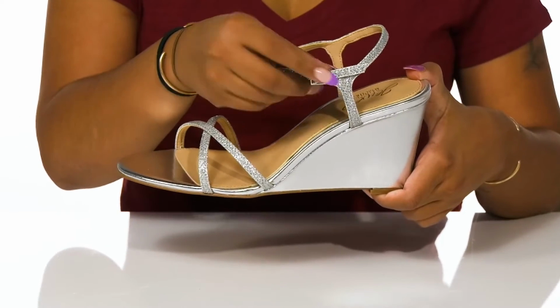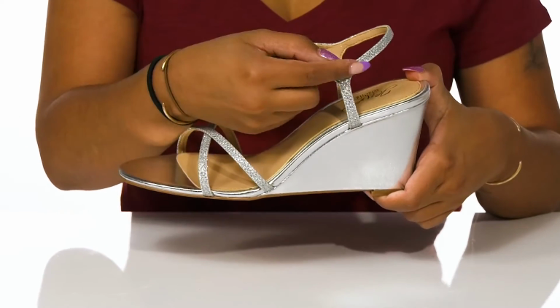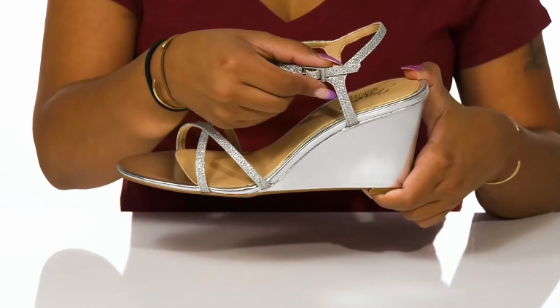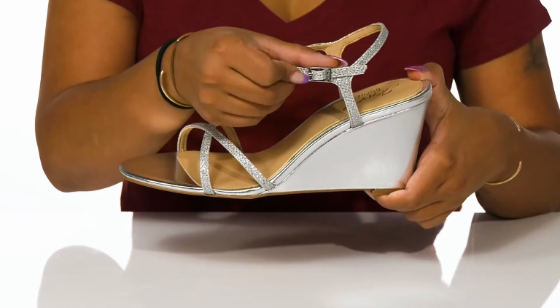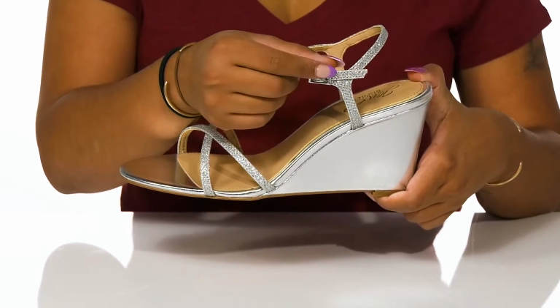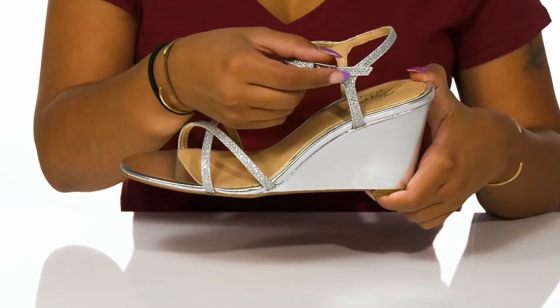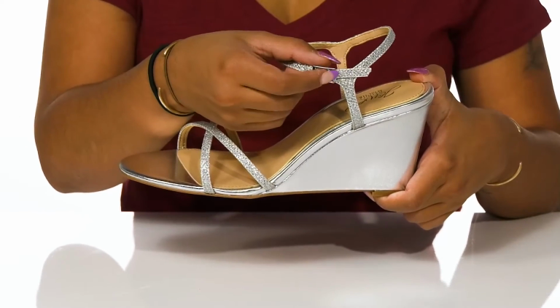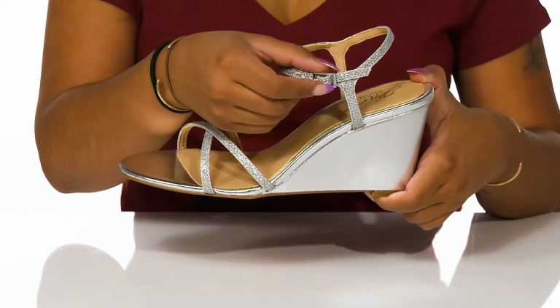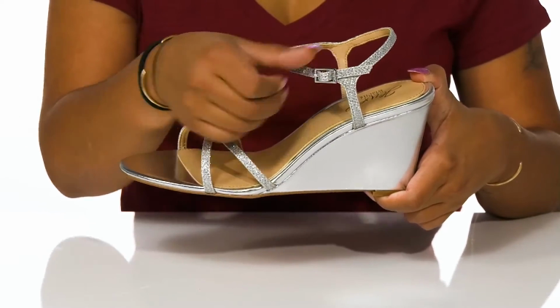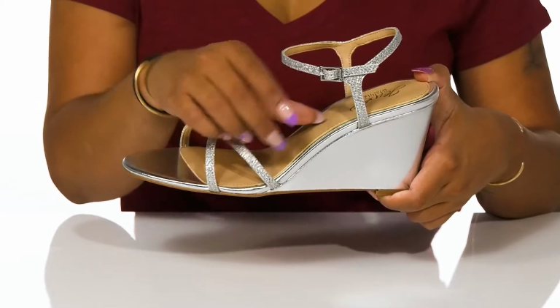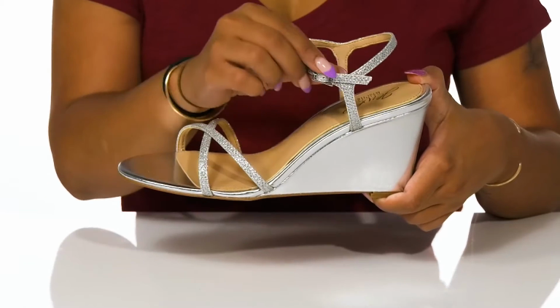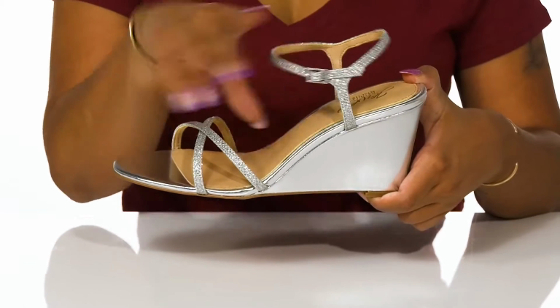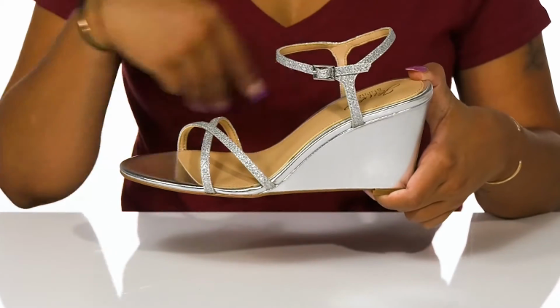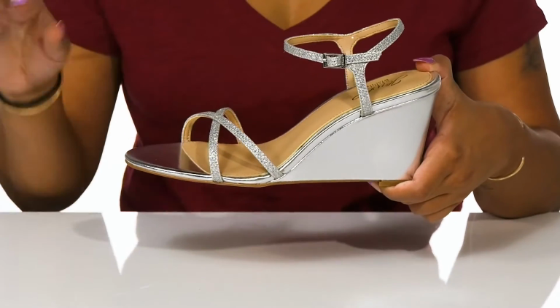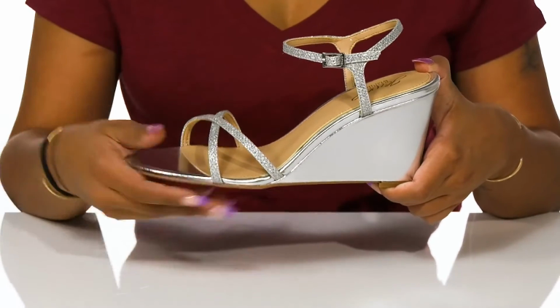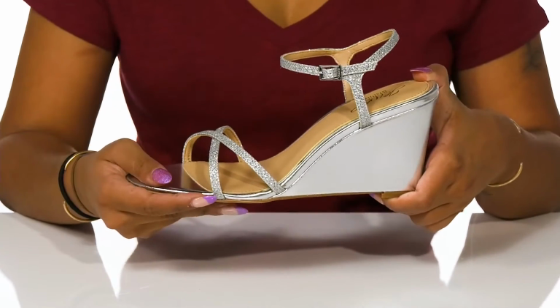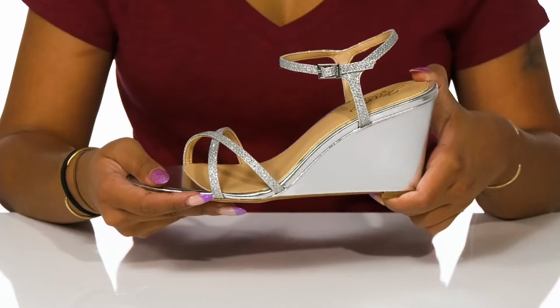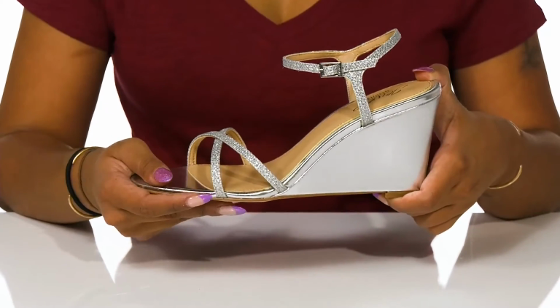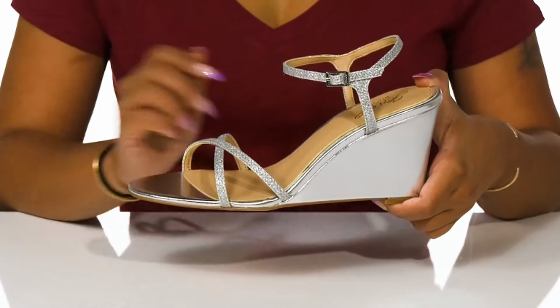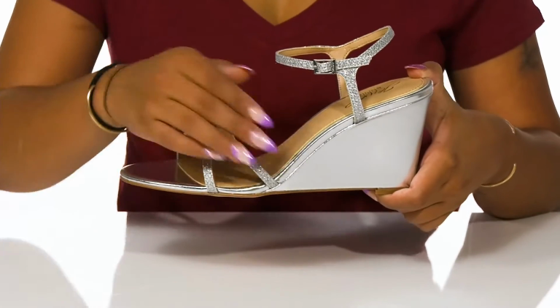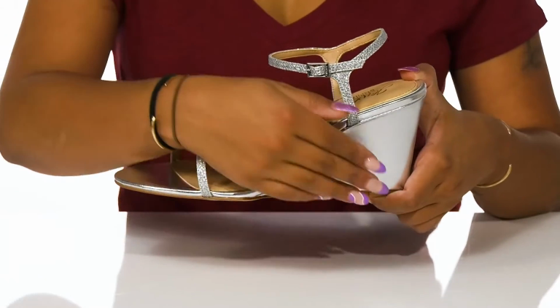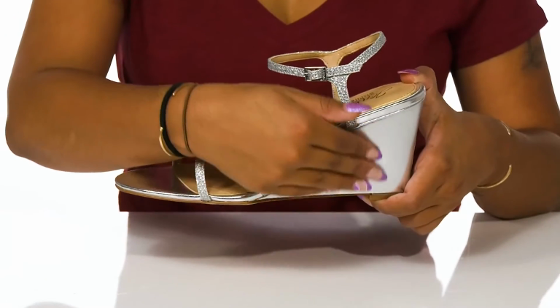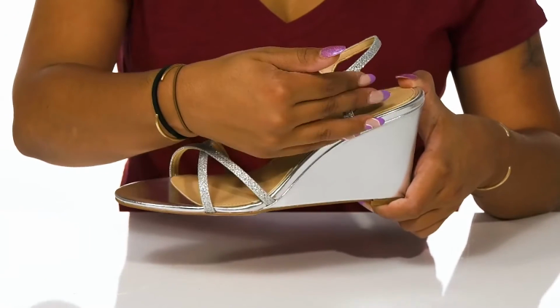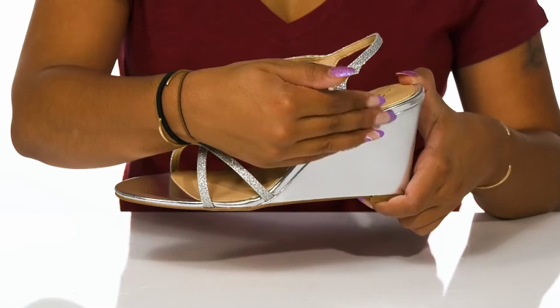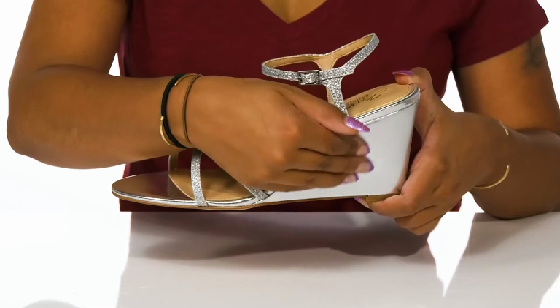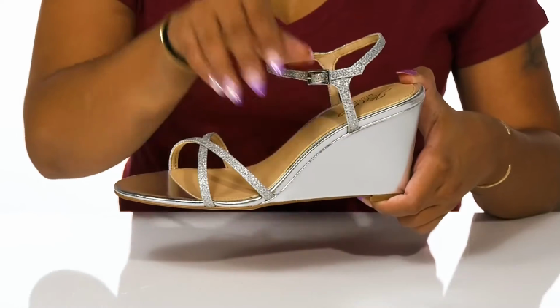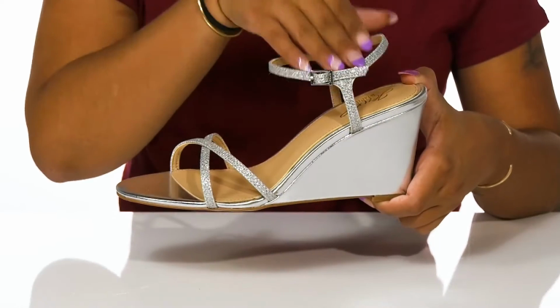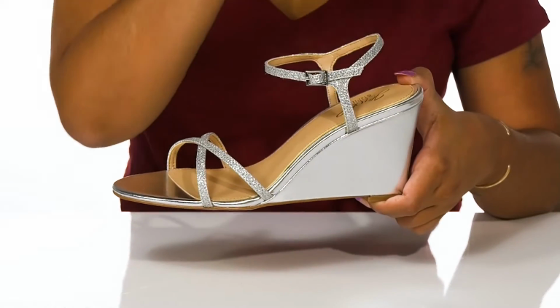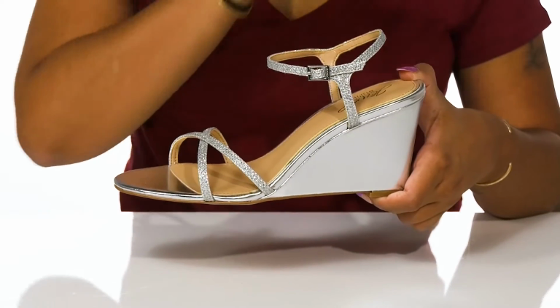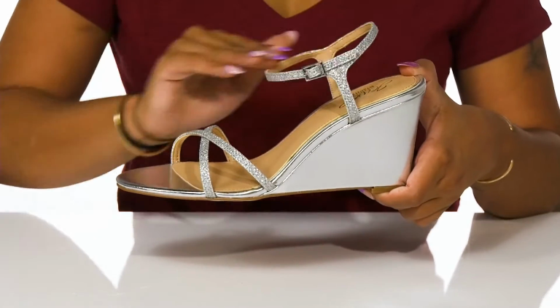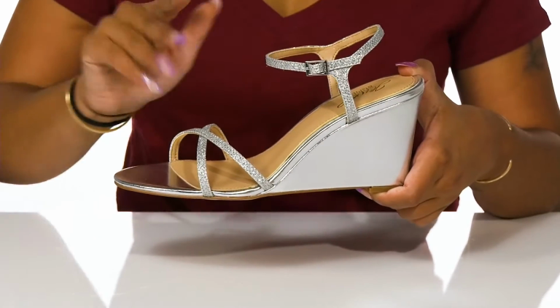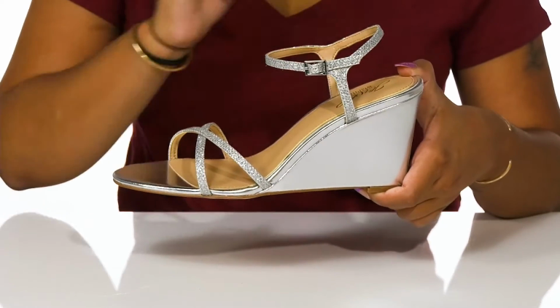This metallic buckle closure has a small jewel logo and keeps a cohesive look to this shoe. You'll get about four inches in extension from this wedge heel to help you elongate those beautiful legs.